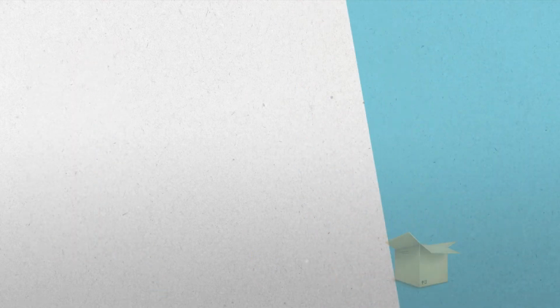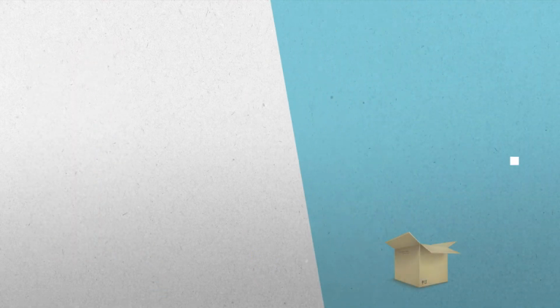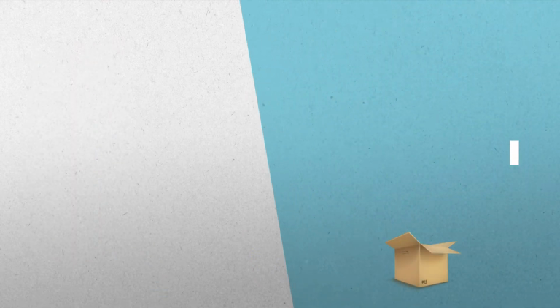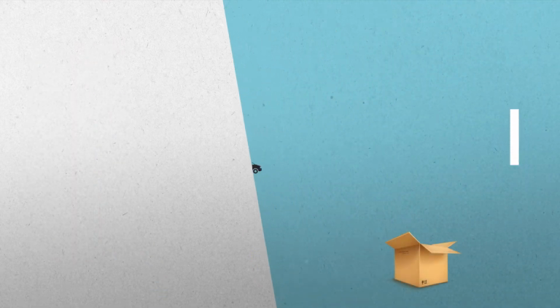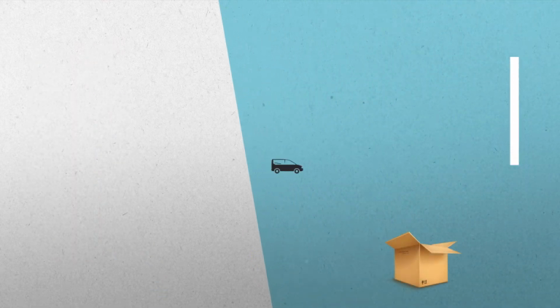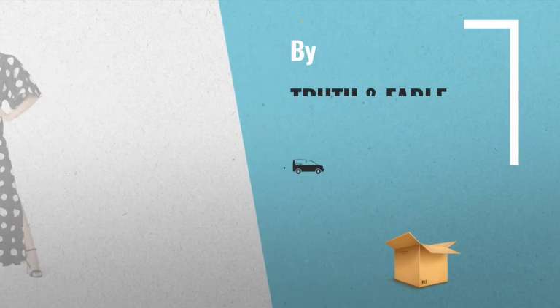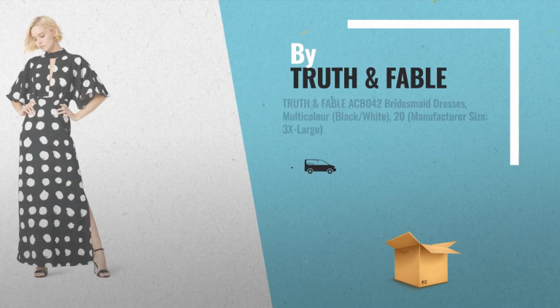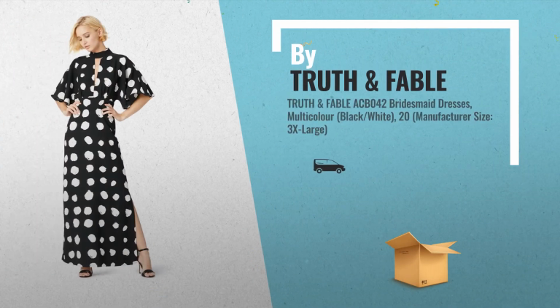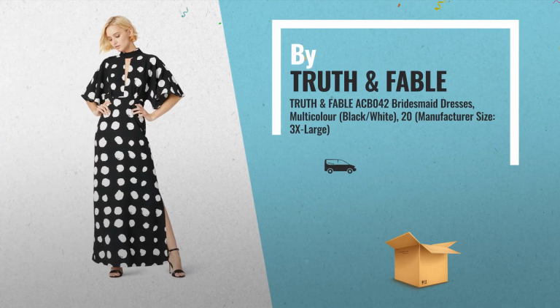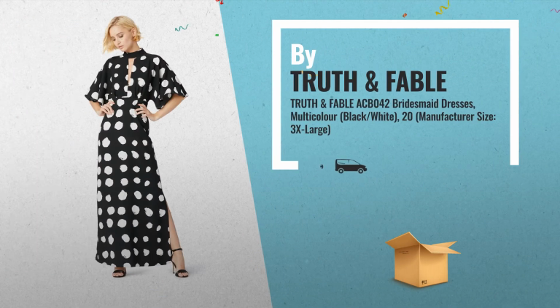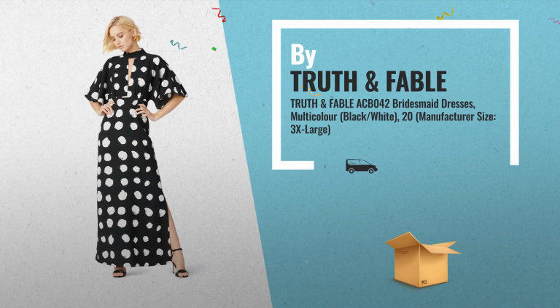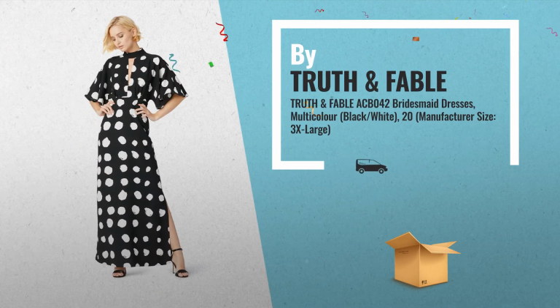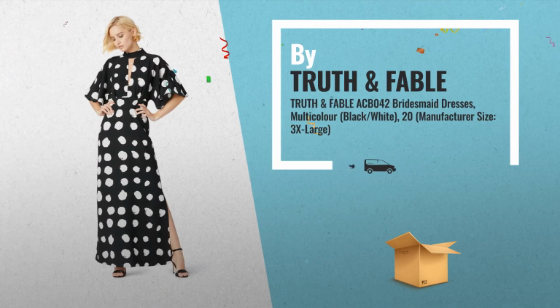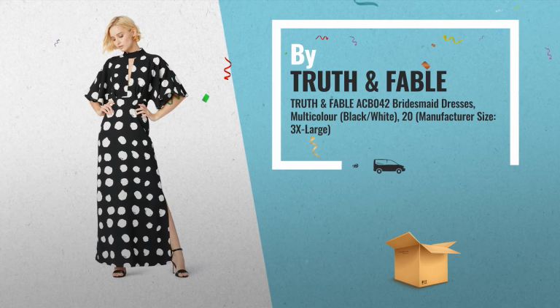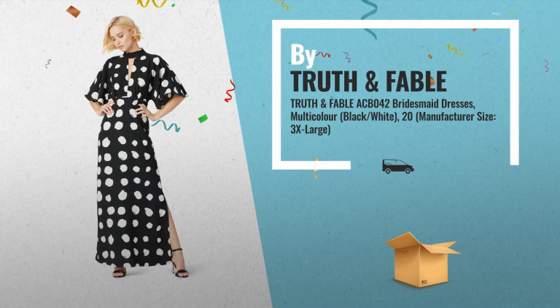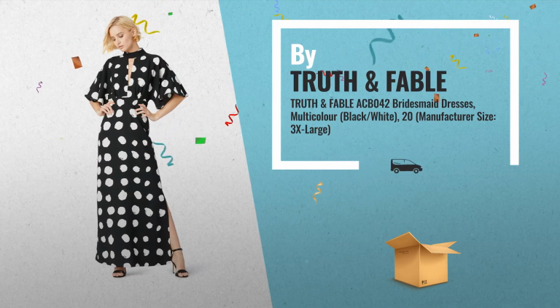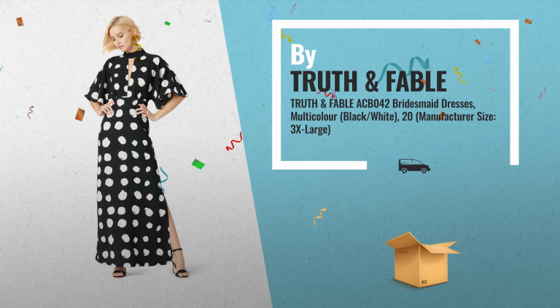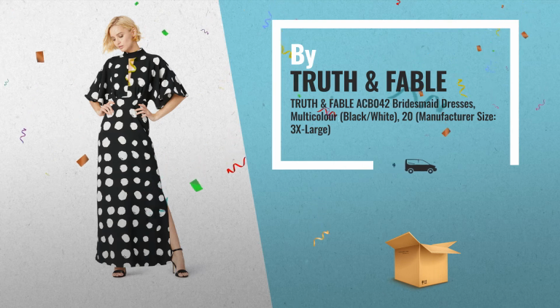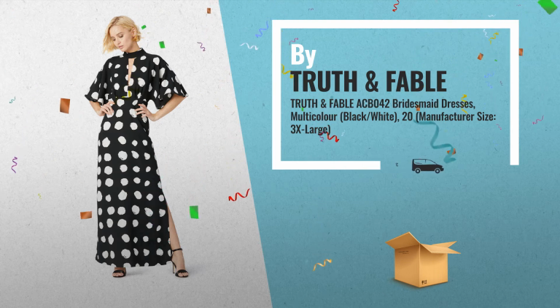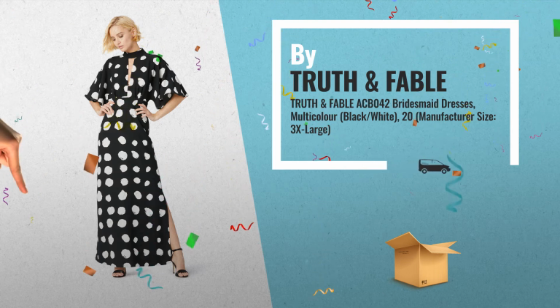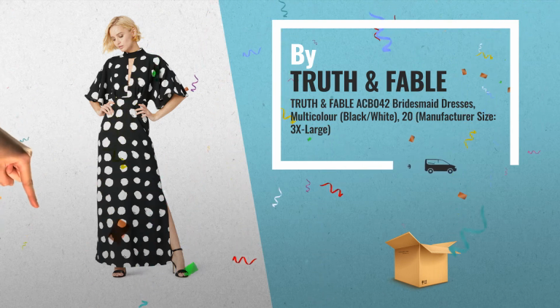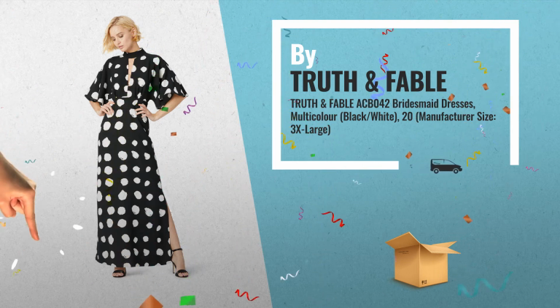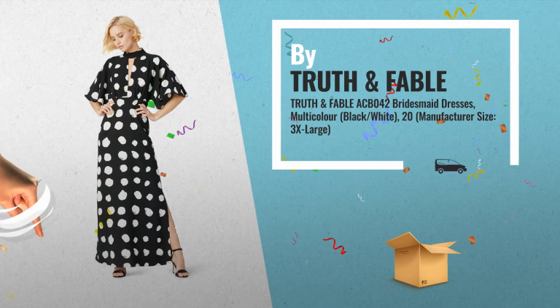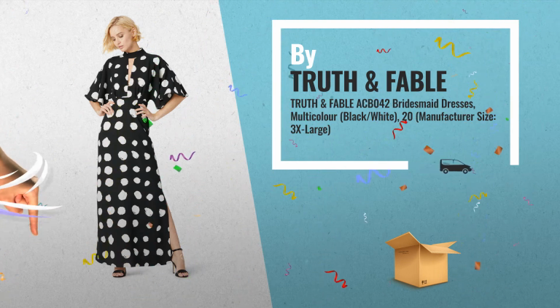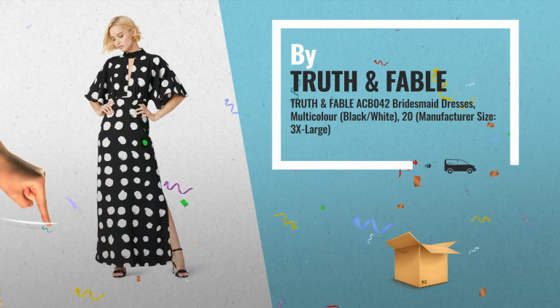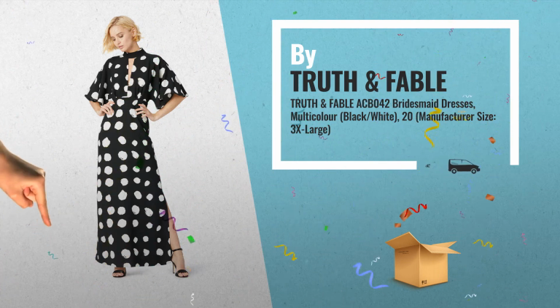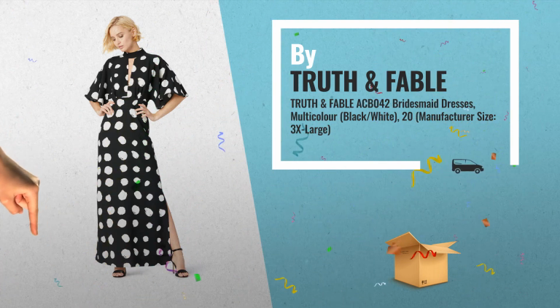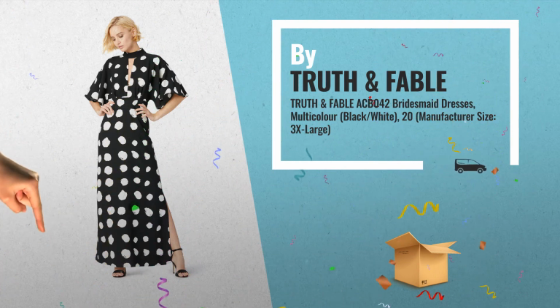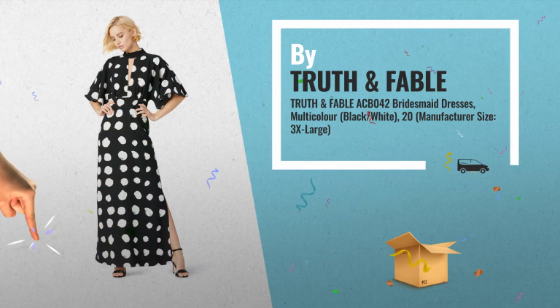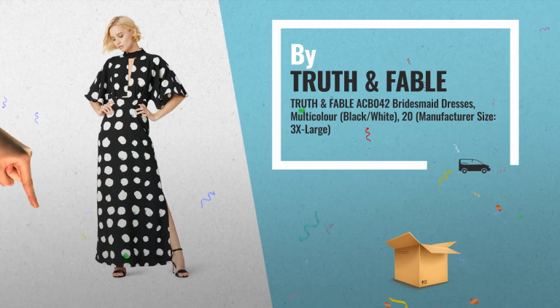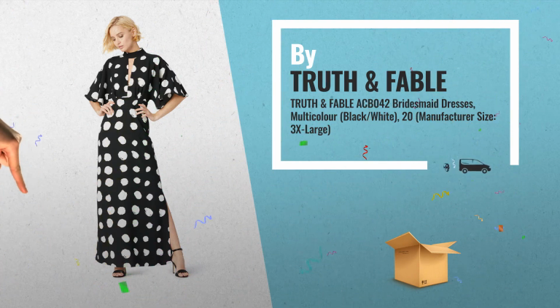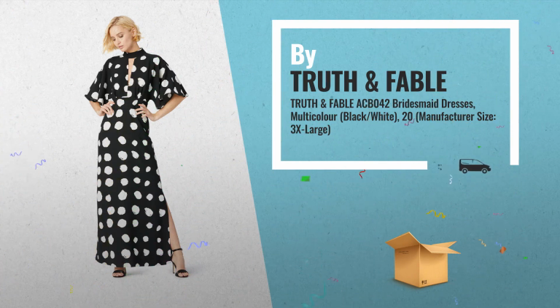Number 3, by Truth and Fable. For more hot fashion trends updates and ideas, just click this link below now.